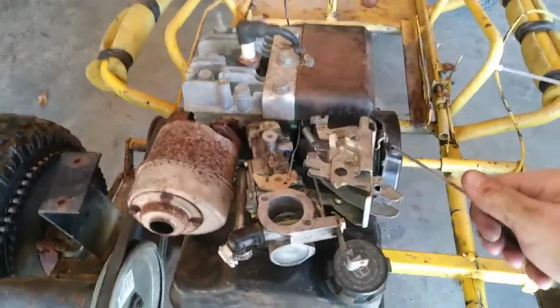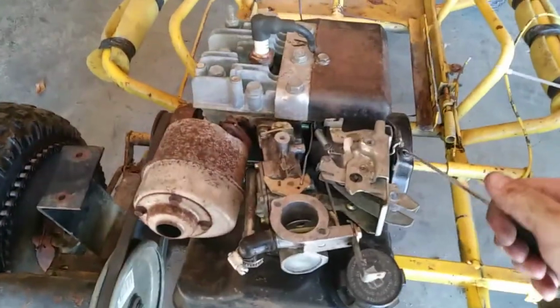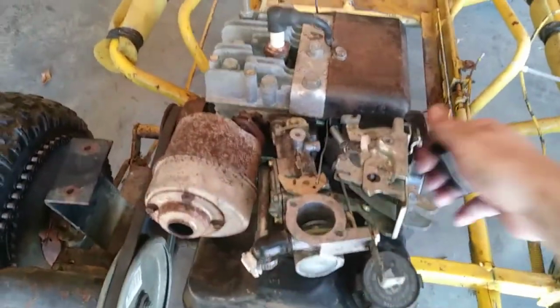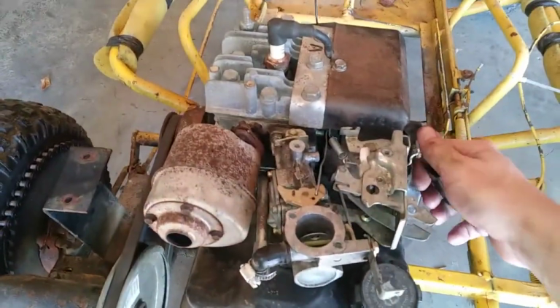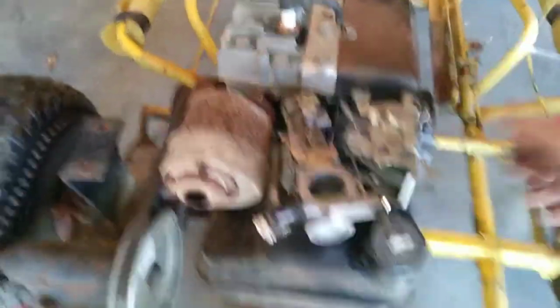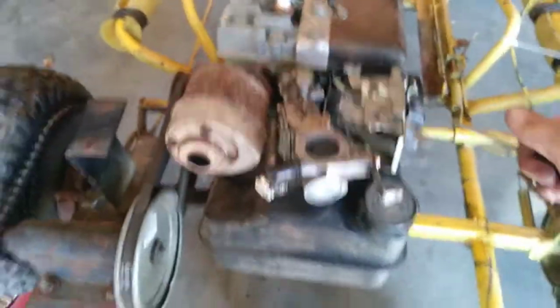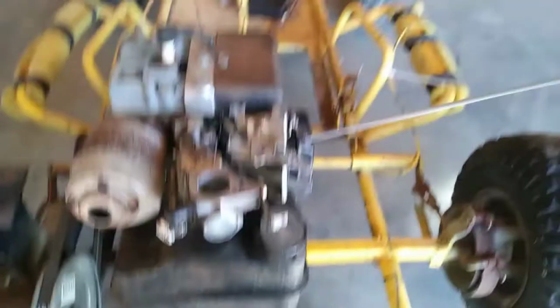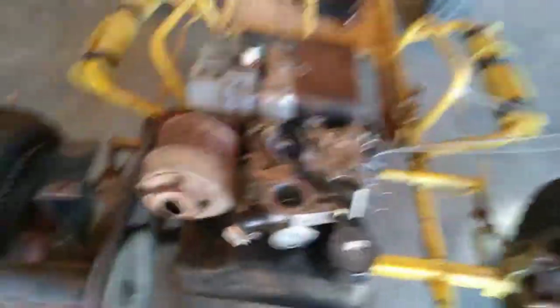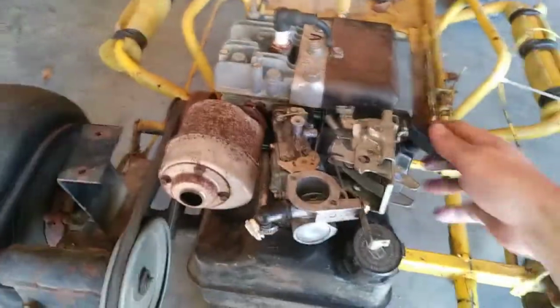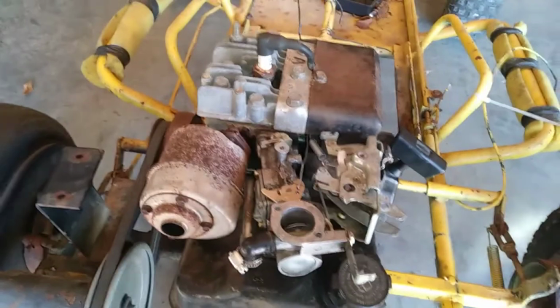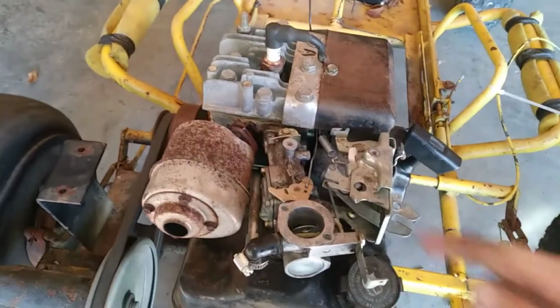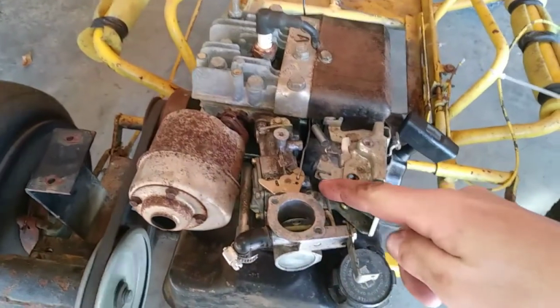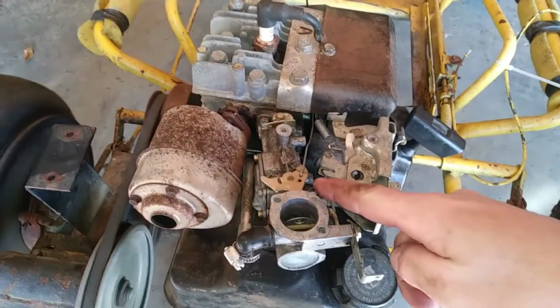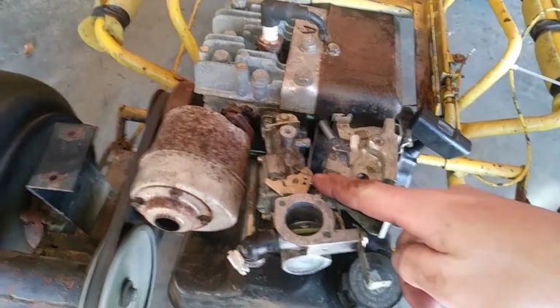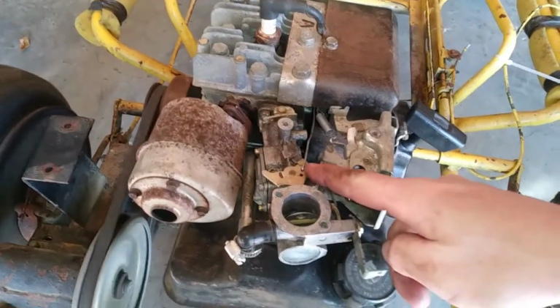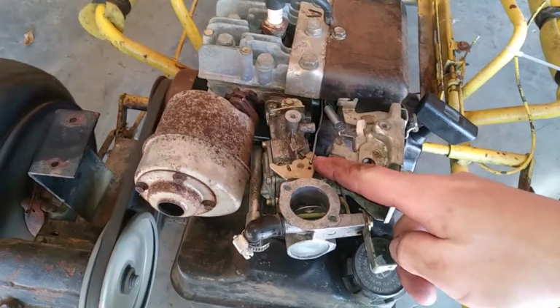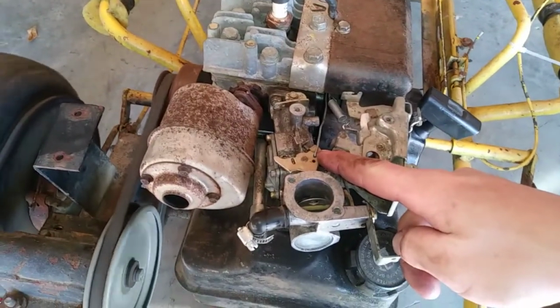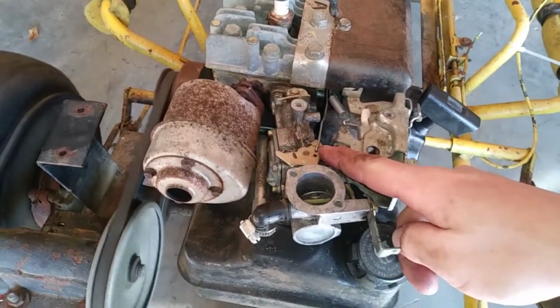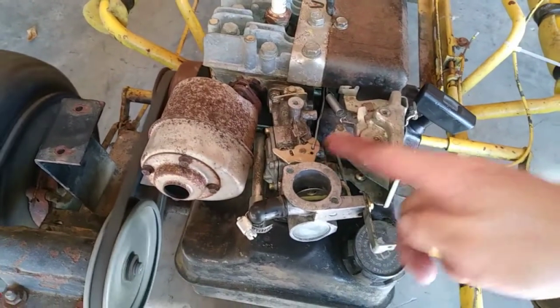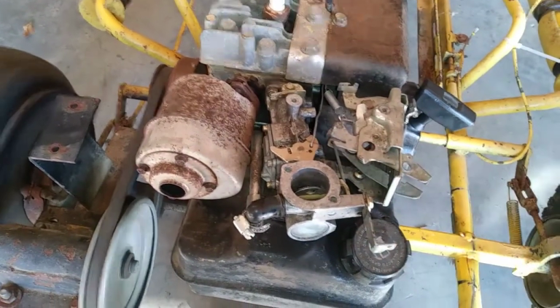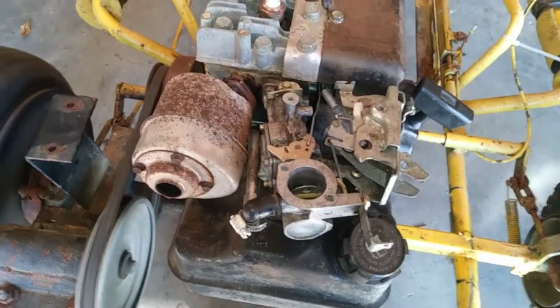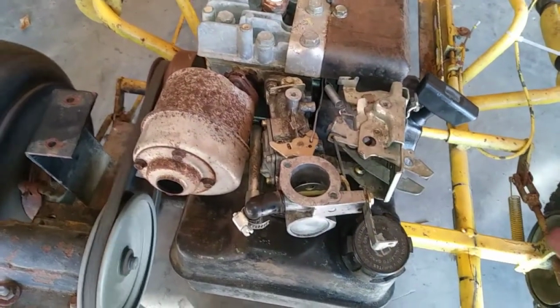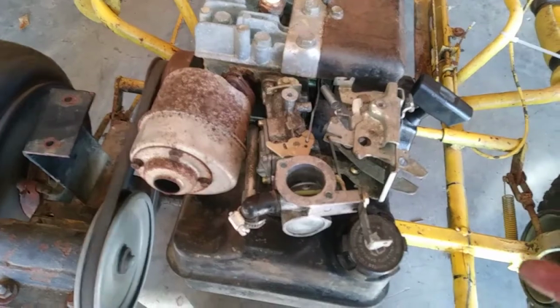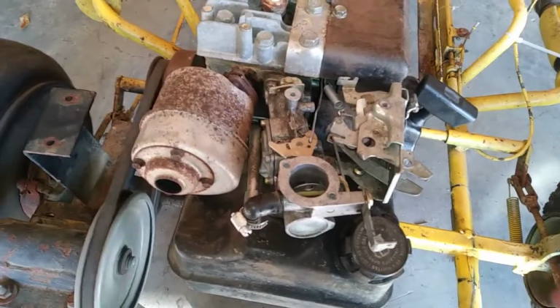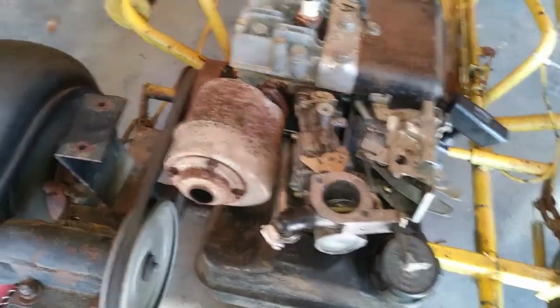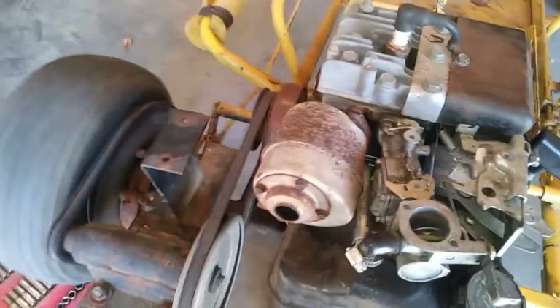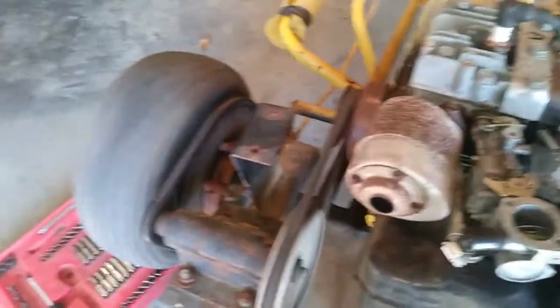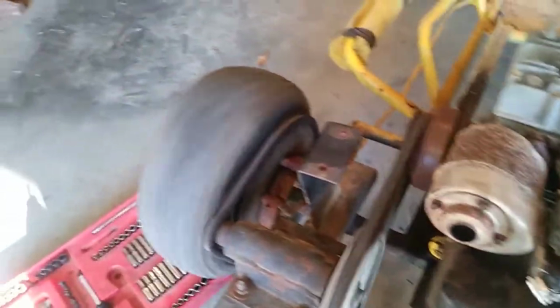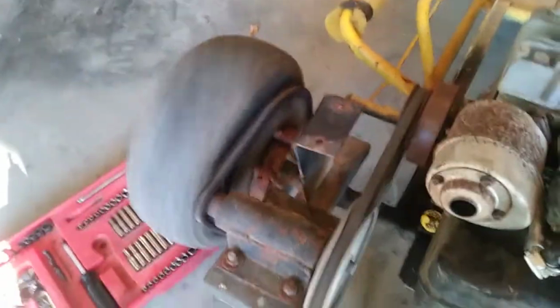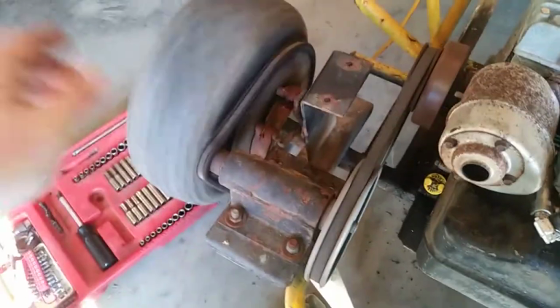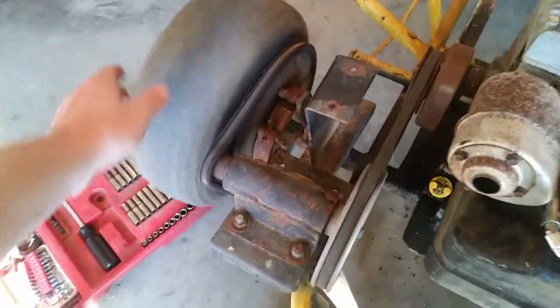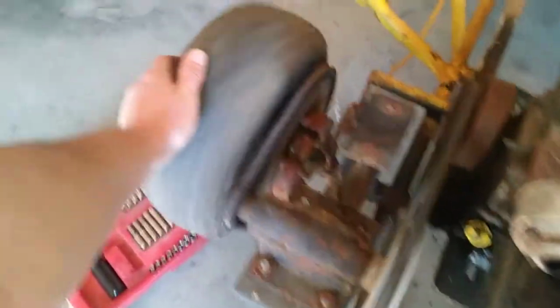That muffler is hot — I had it running just a second ago. I'm happy to report the engine fired up. I adjusted the idle screw just a little bit, but that's the only adjustment I've made. You can see that wheel is going even at idle.